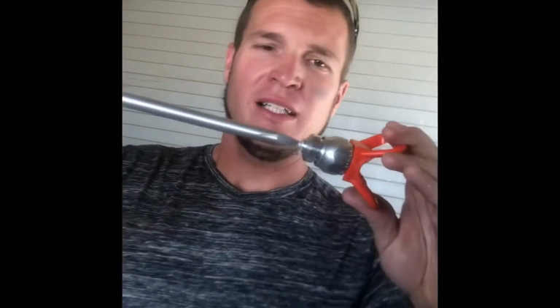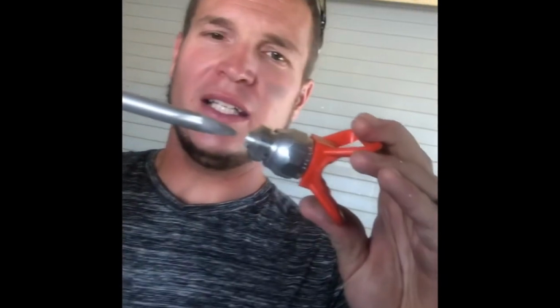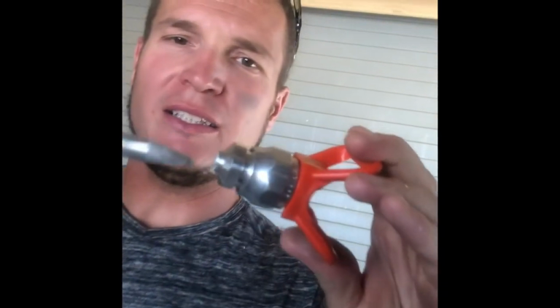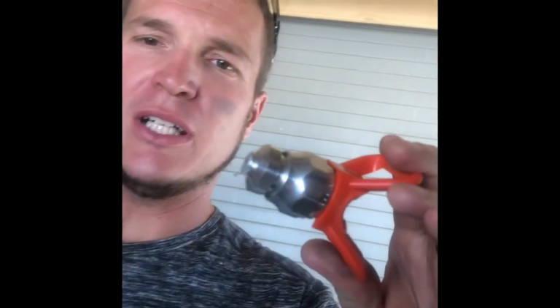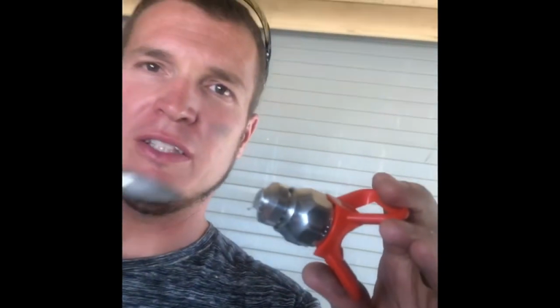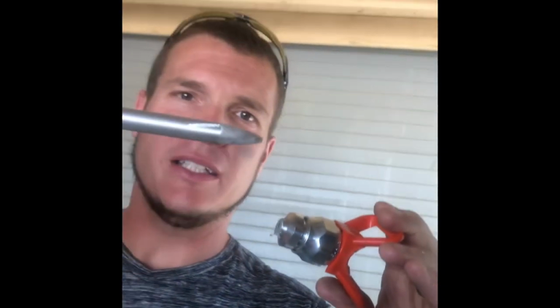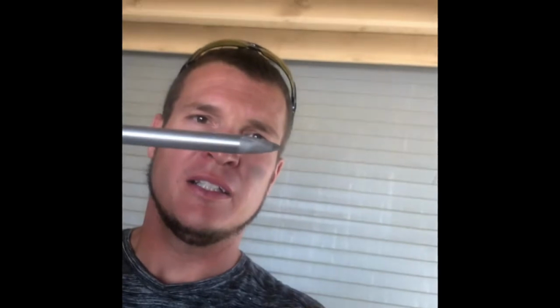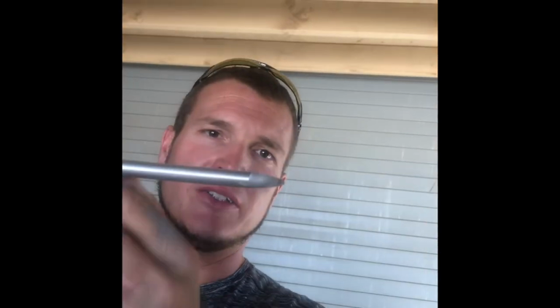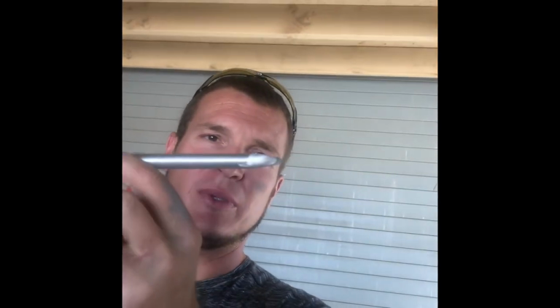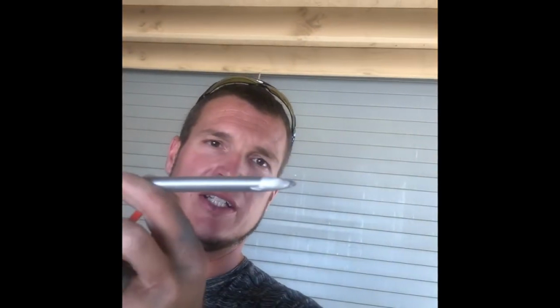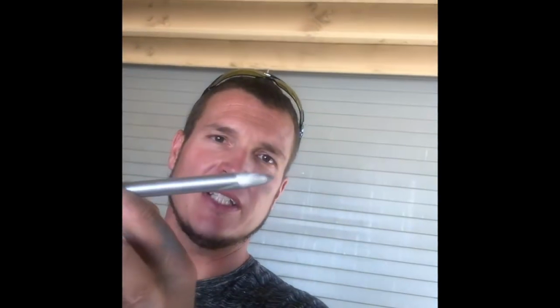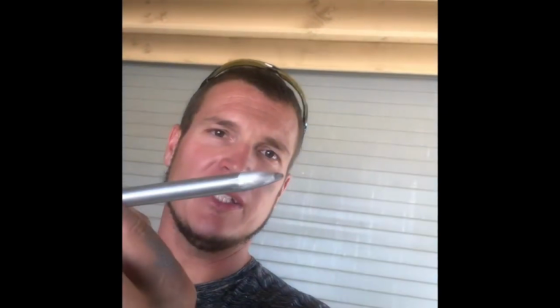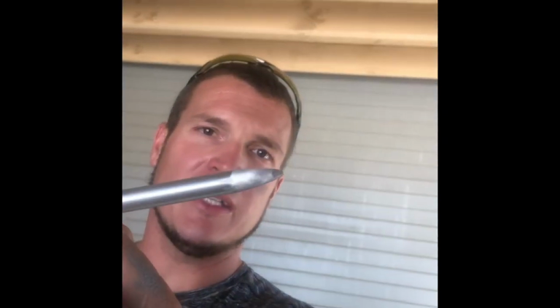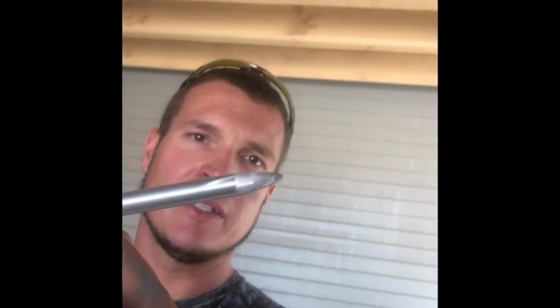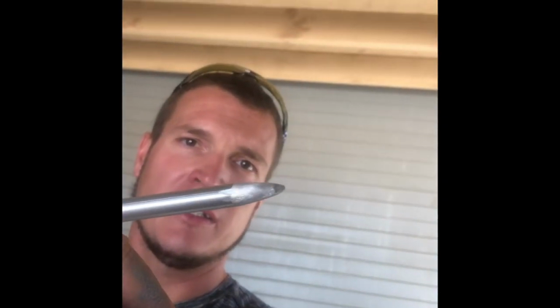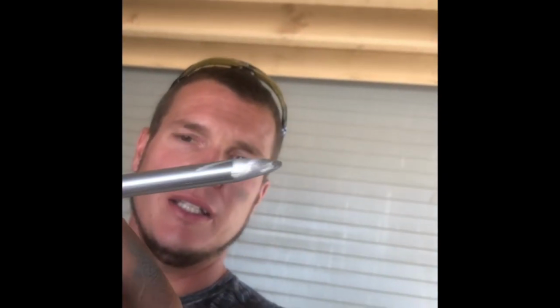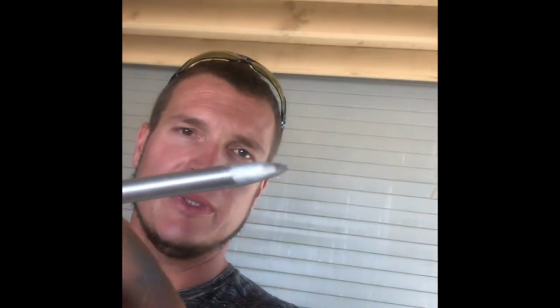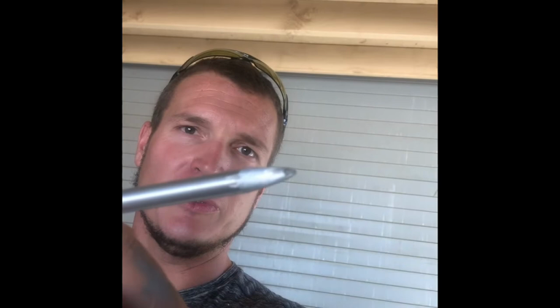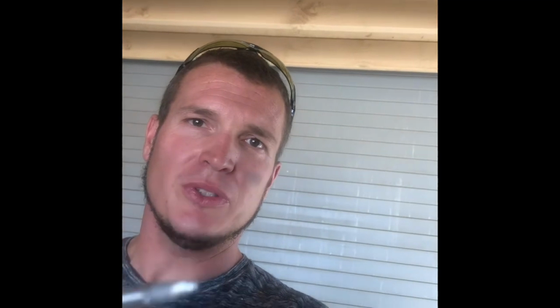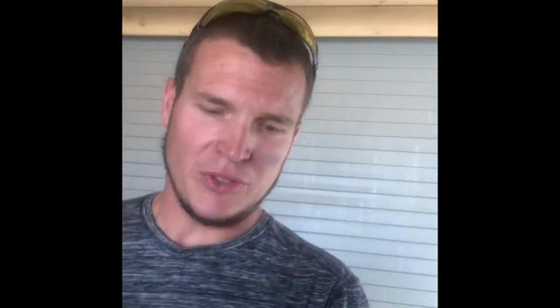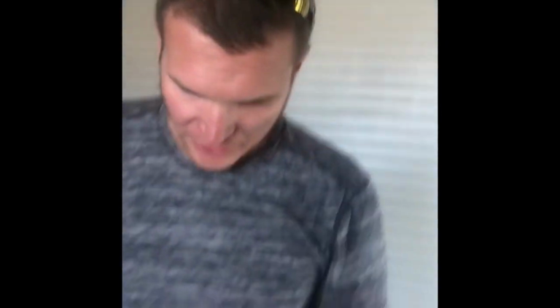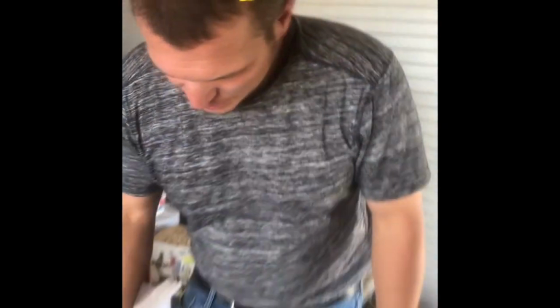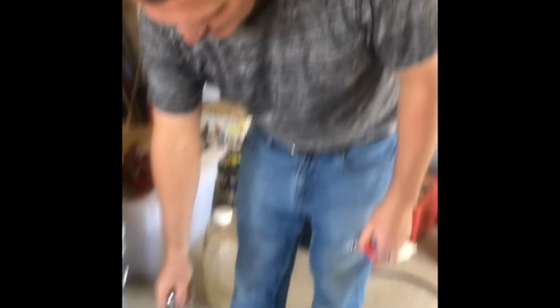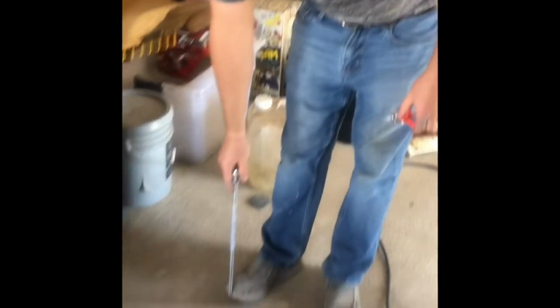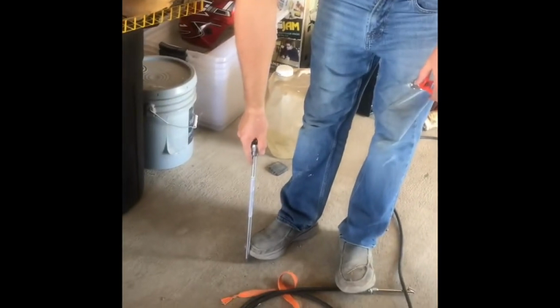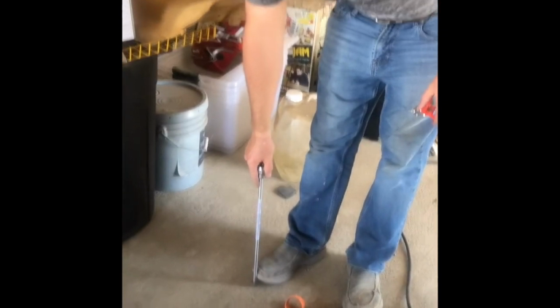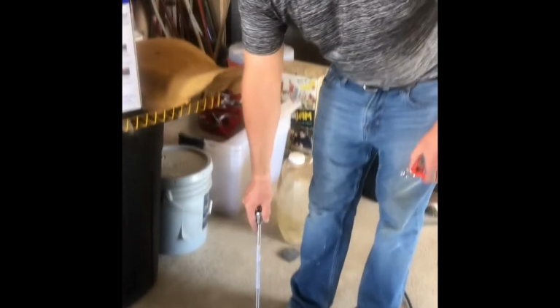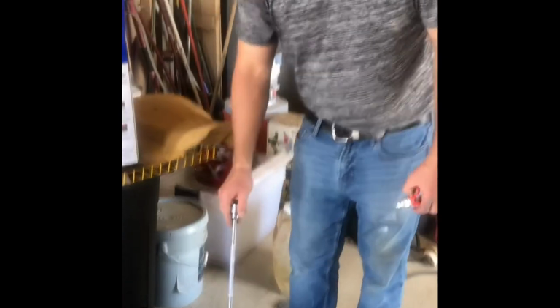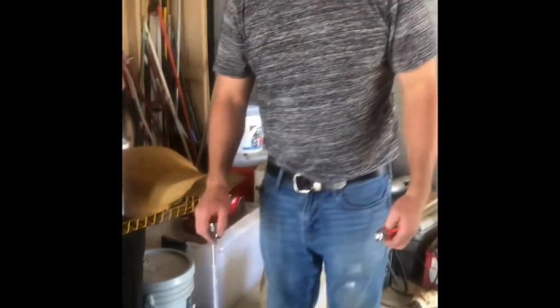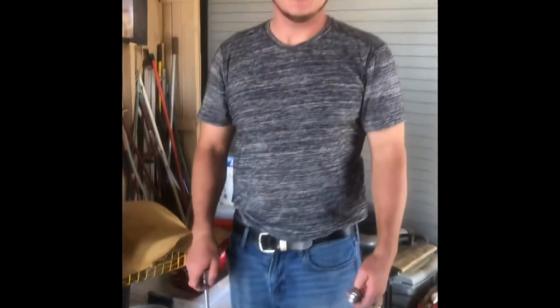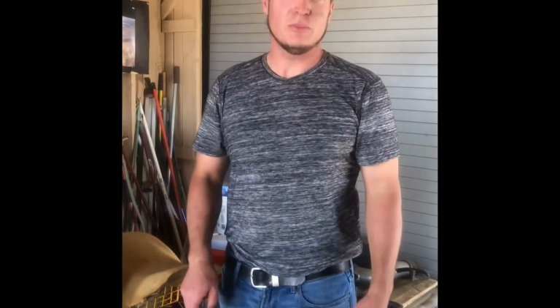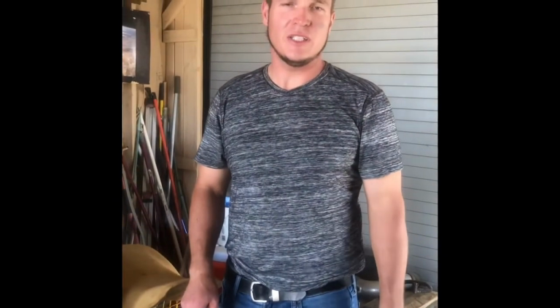I went ahead and cut this part off and then I ground it with a grinder into like a pencil tip. This way, when you drill your holes in your concrete, you can push that tip into the hole and it holds the pressure so you can push it in there.